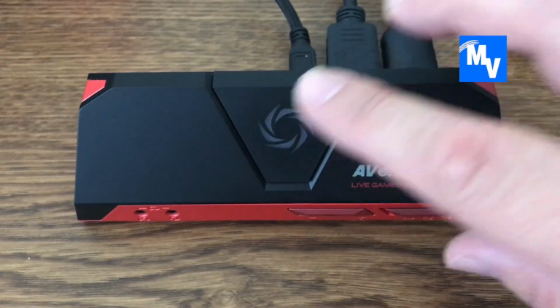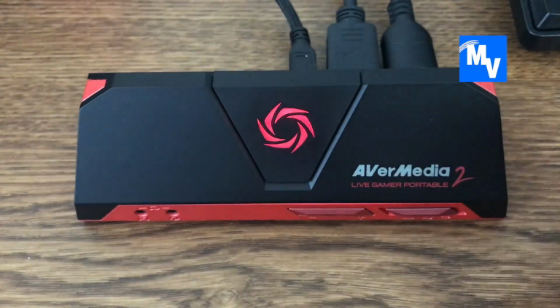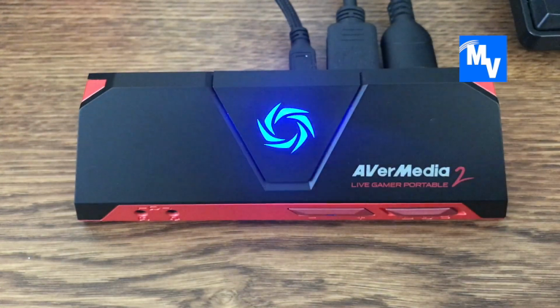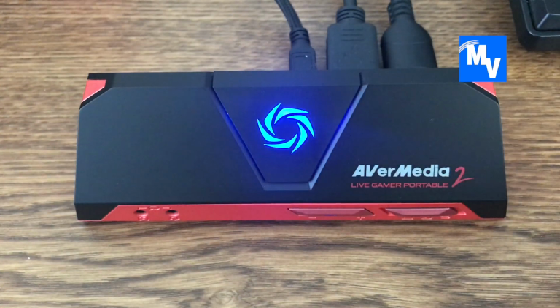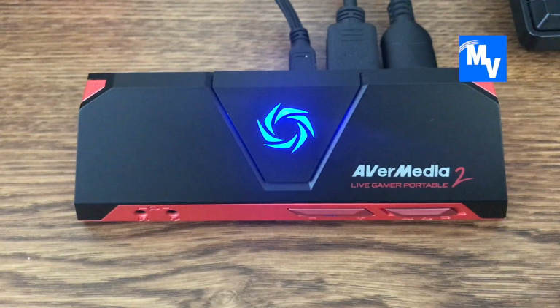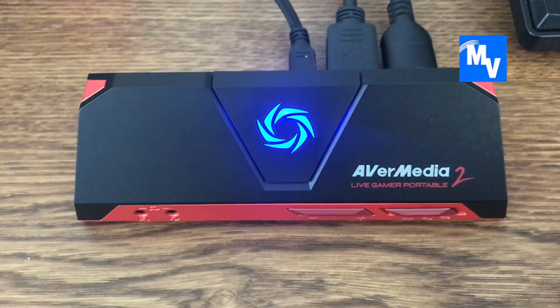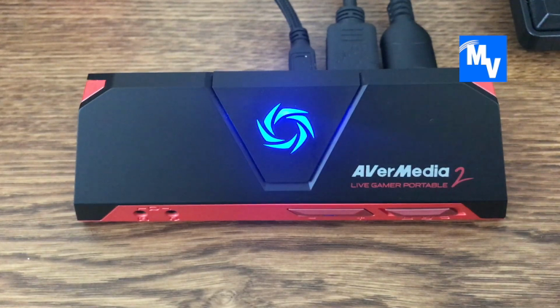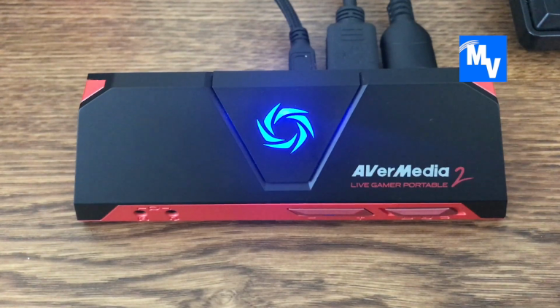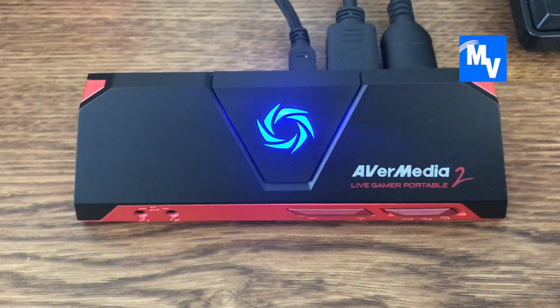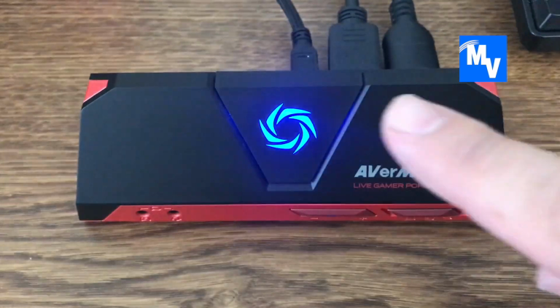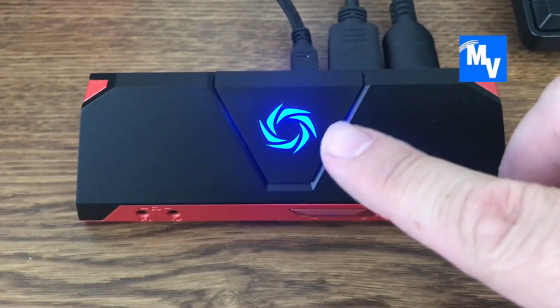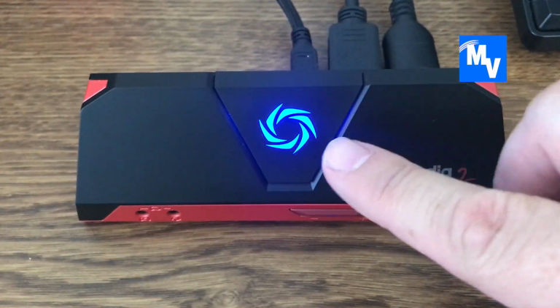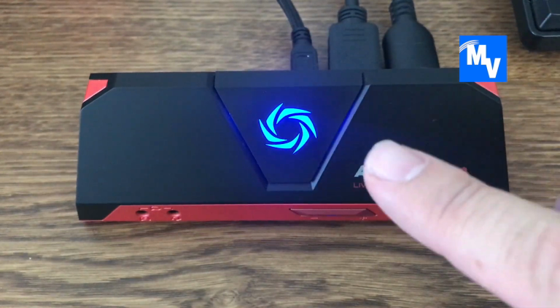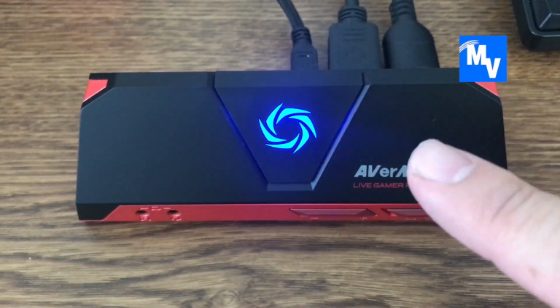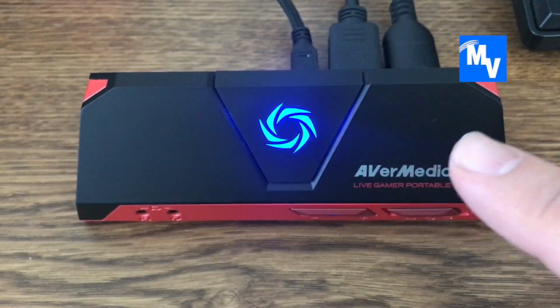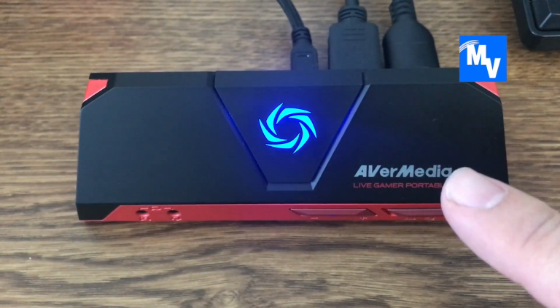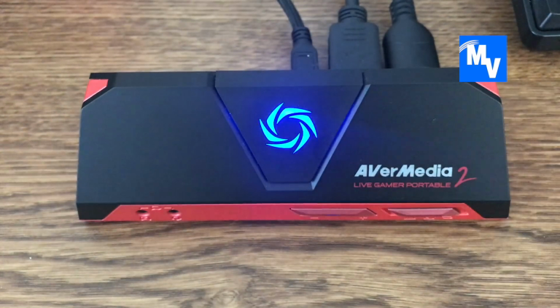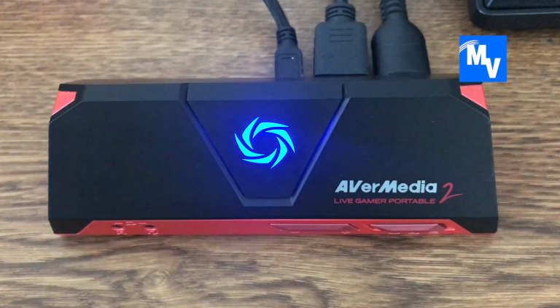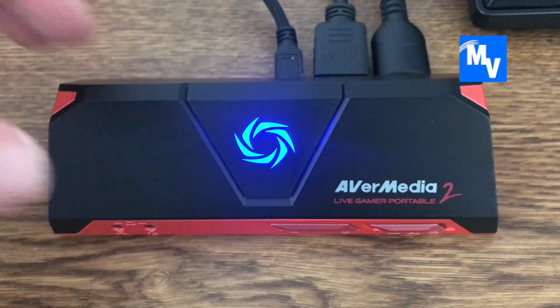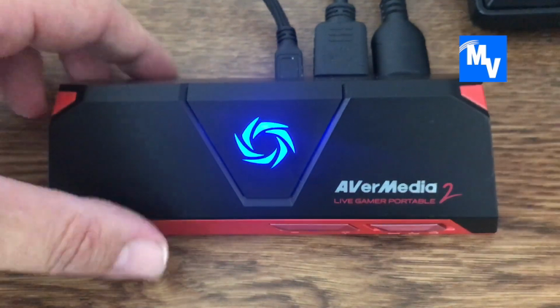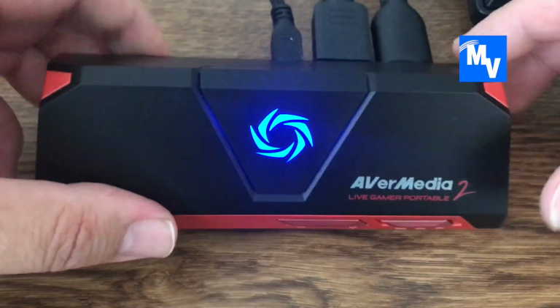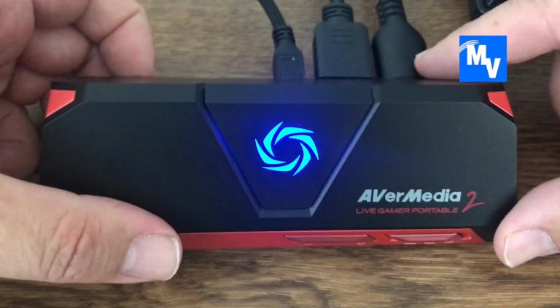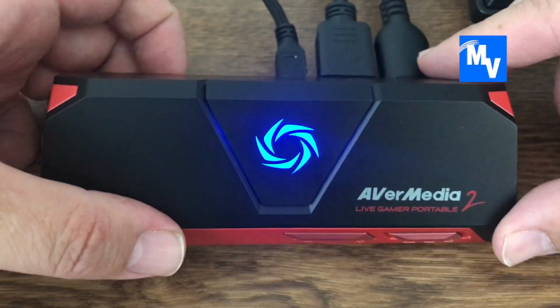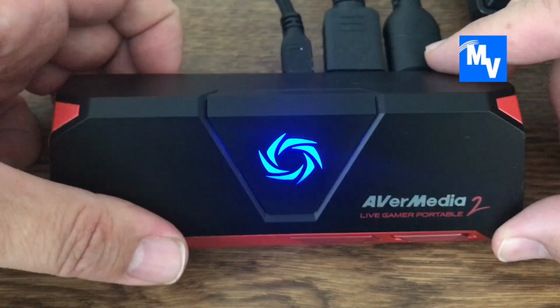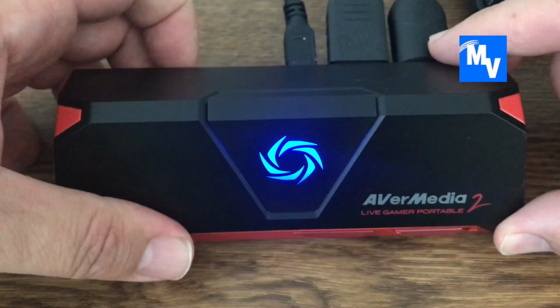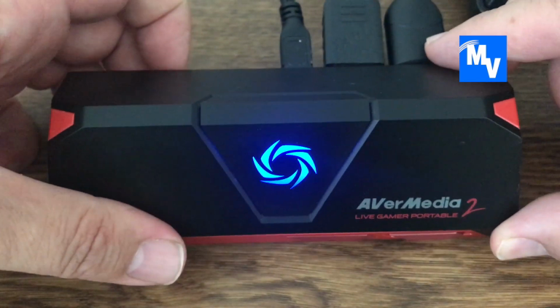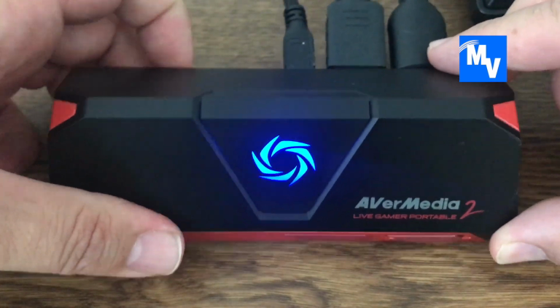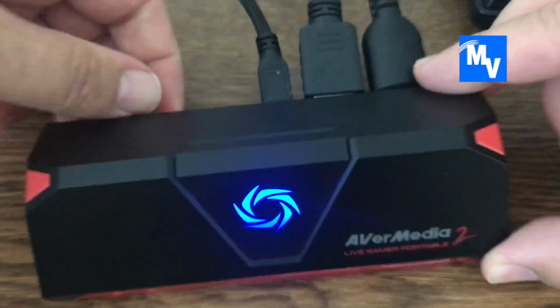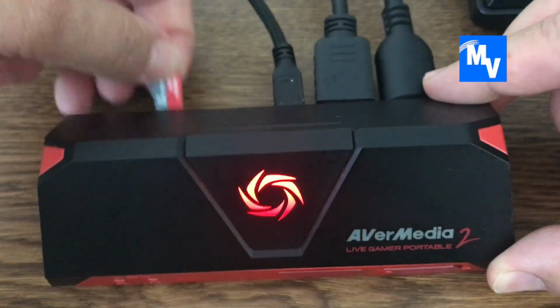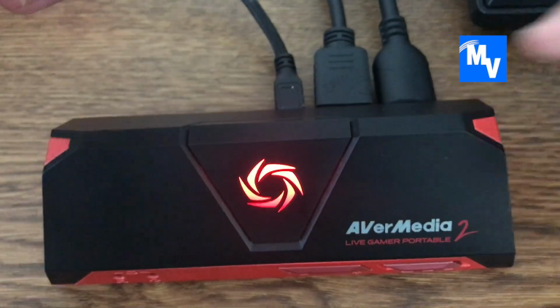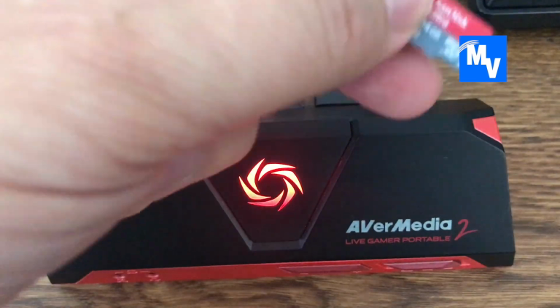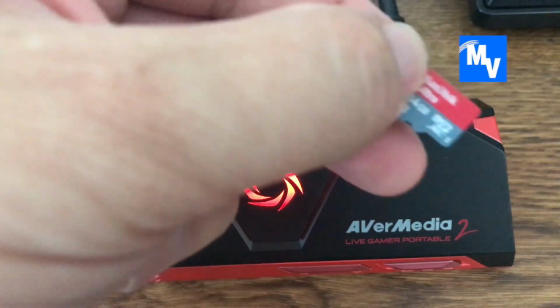To stop the gameplay recording, go ahead and push this button again, and it will go from pulsing red back to blue. You have just stopped and finished recording your gameplay. To retrieve your footage, take out the card on the back of the AVerMedia.